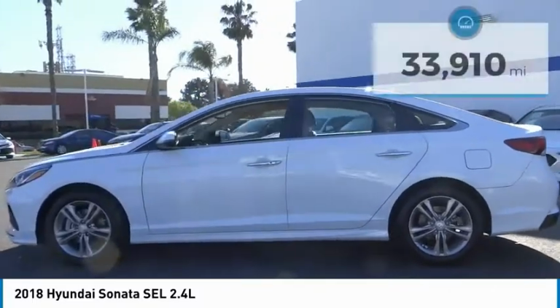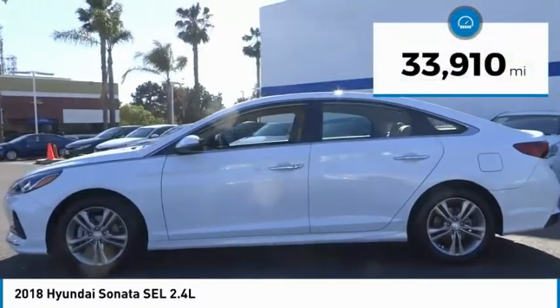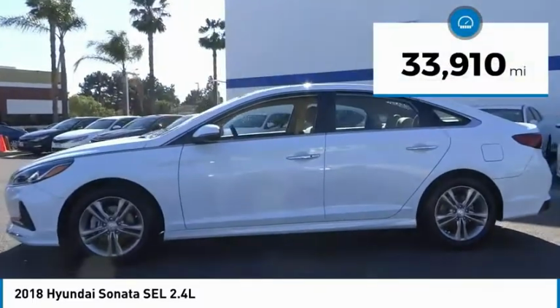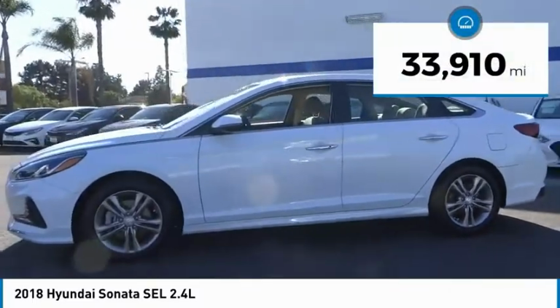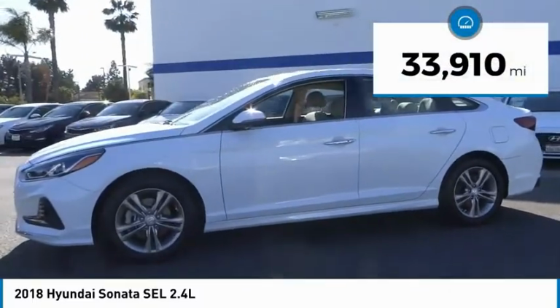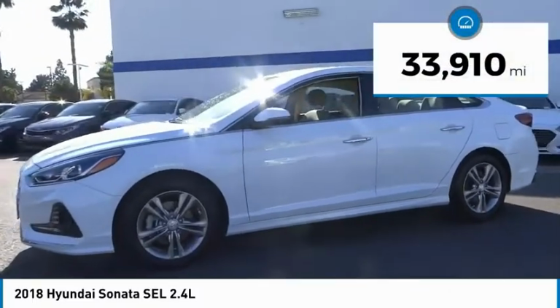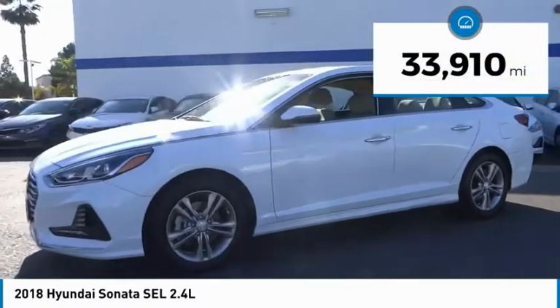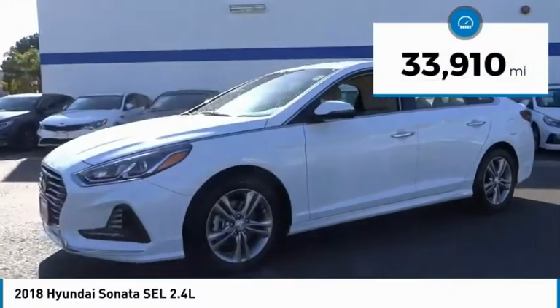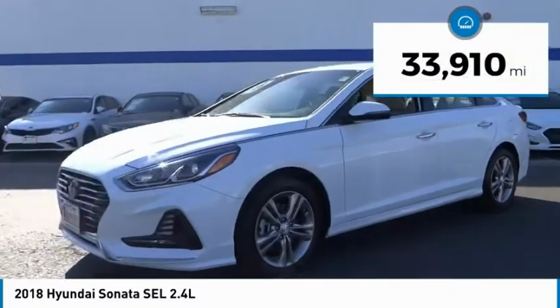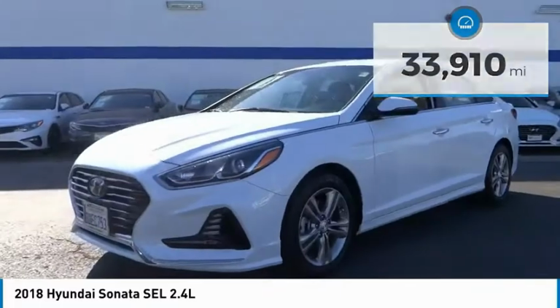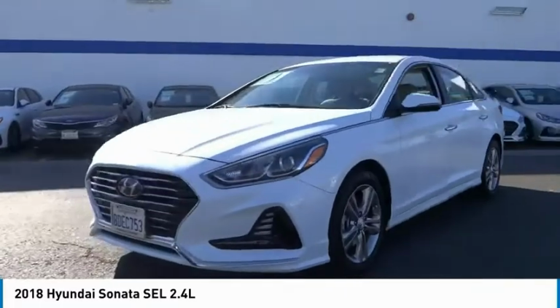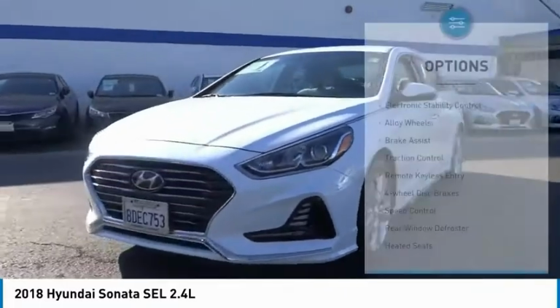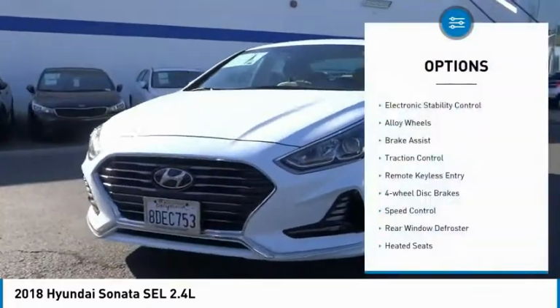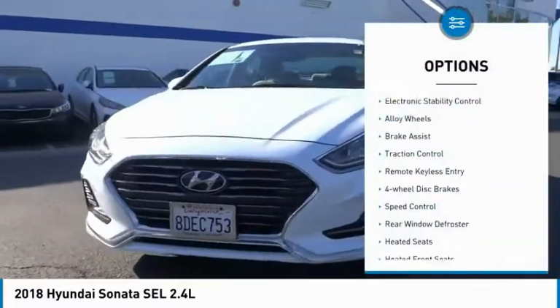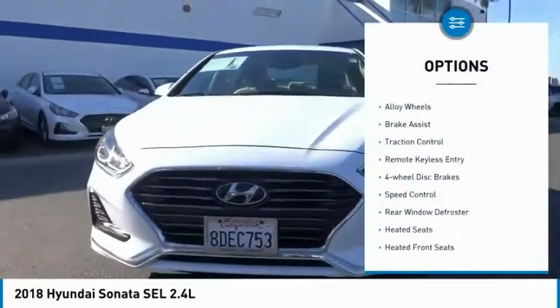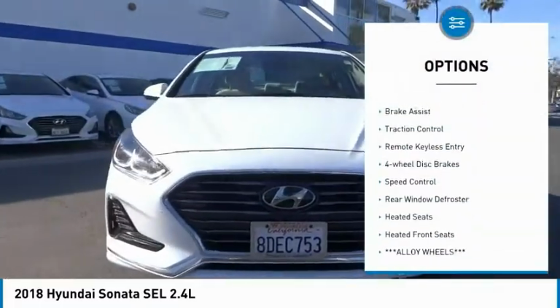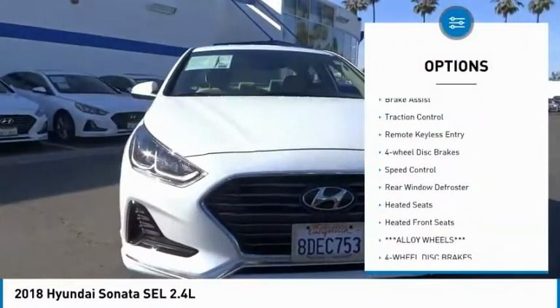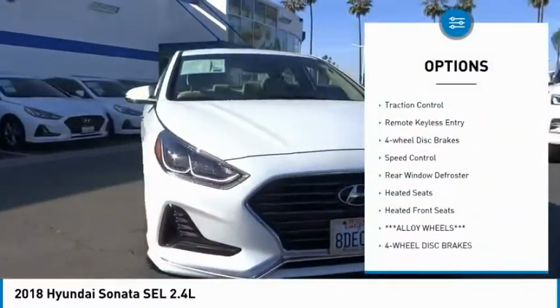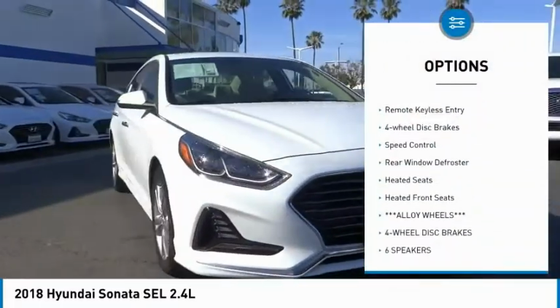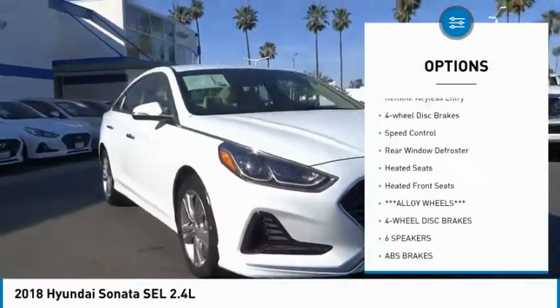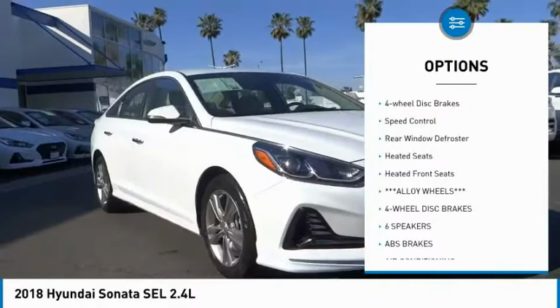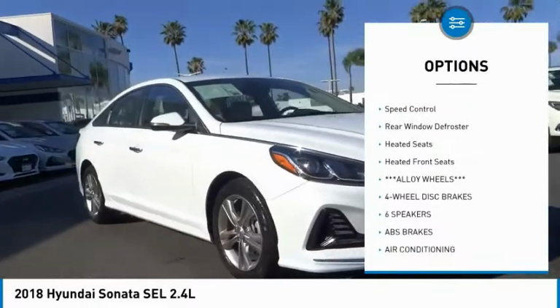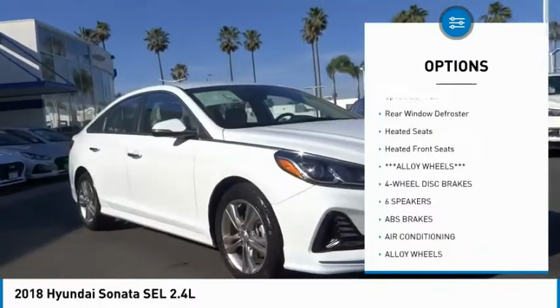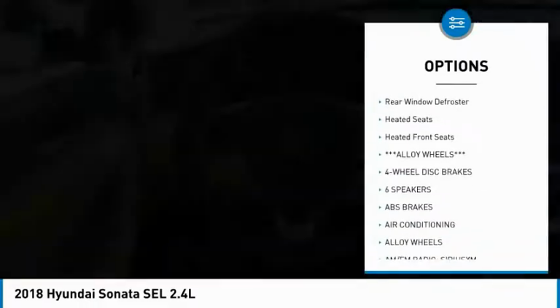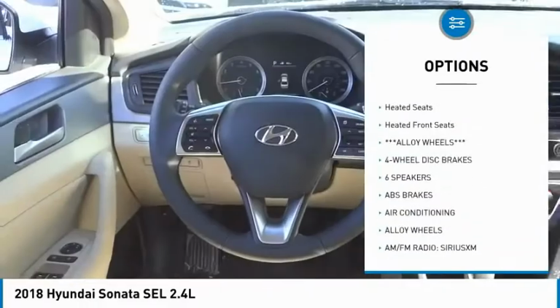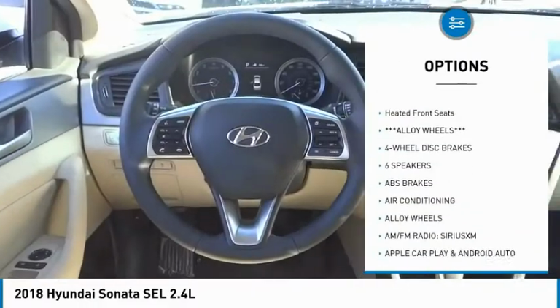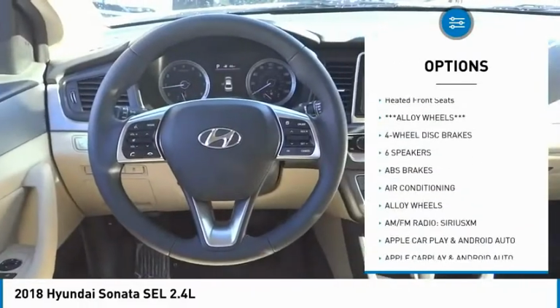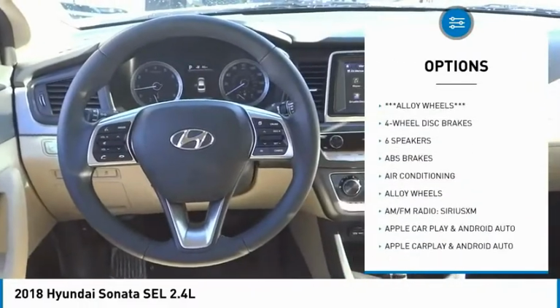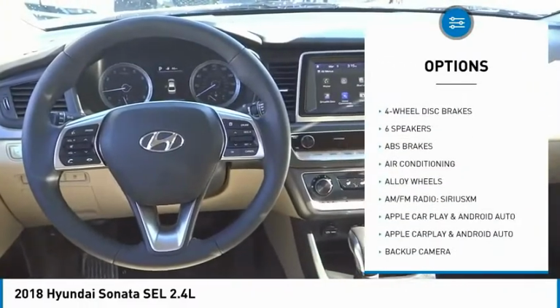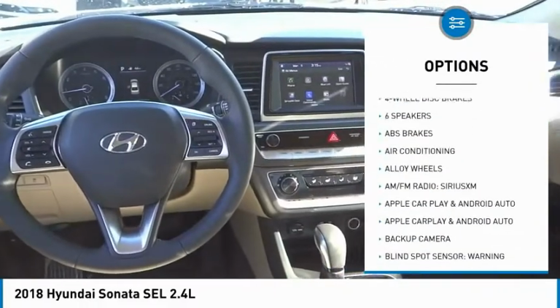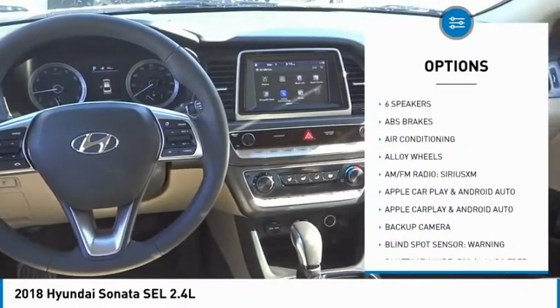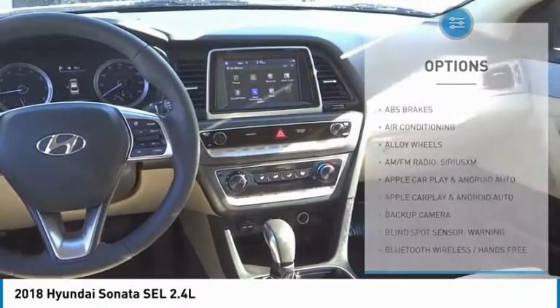This vehicle has less than 35,000 miles. Here are some of this vehicle's great options: electronic stability control, alloy wheels, brake assist, traction control, remote keyless entry, four-wheel disc brakes, and speed control.